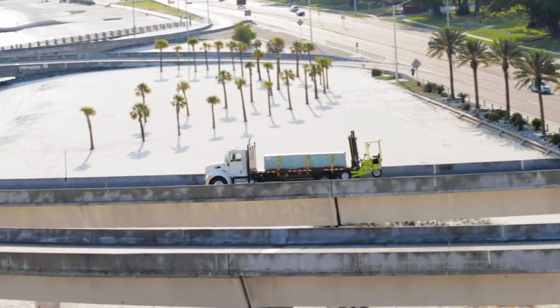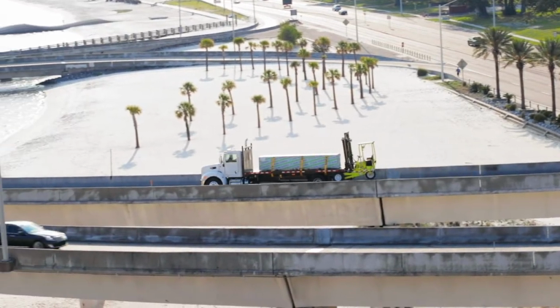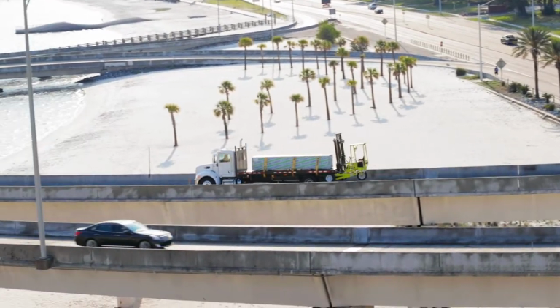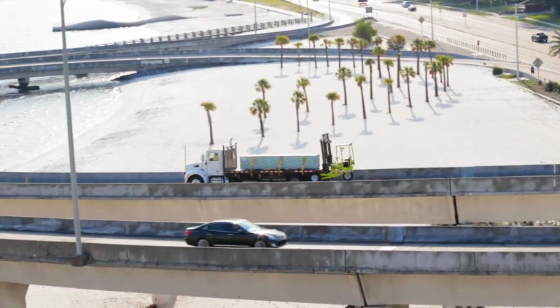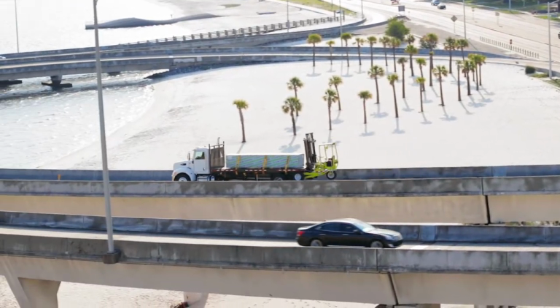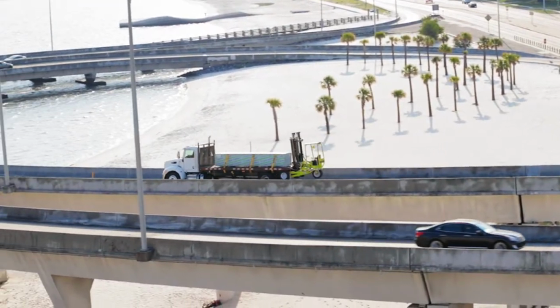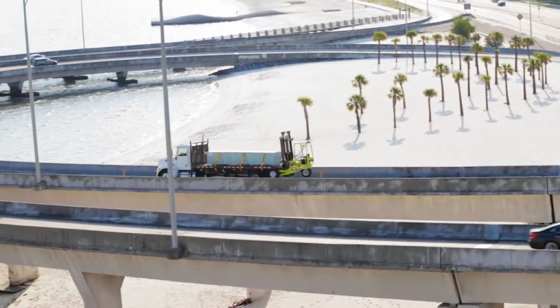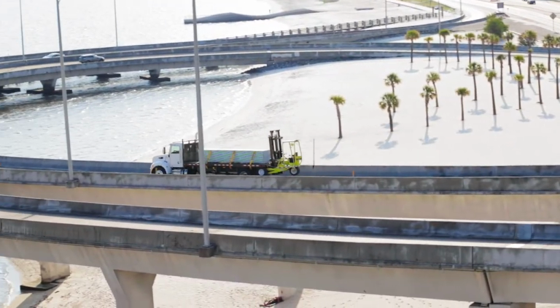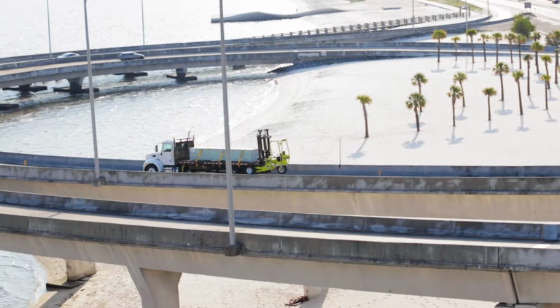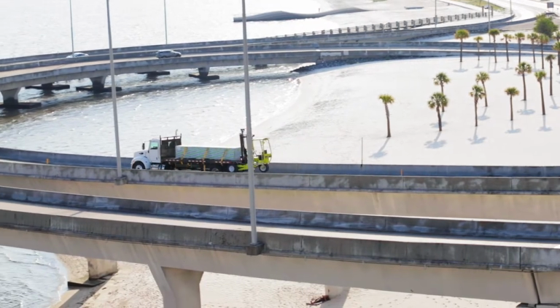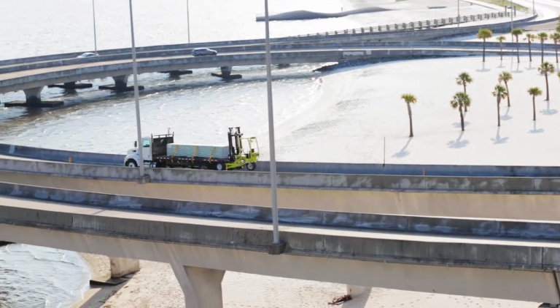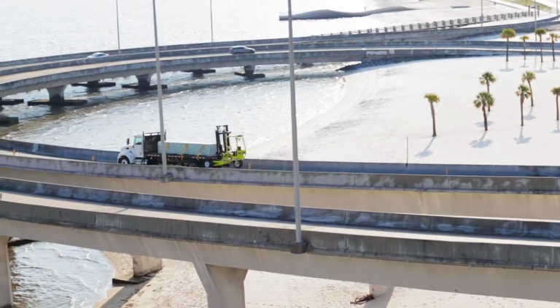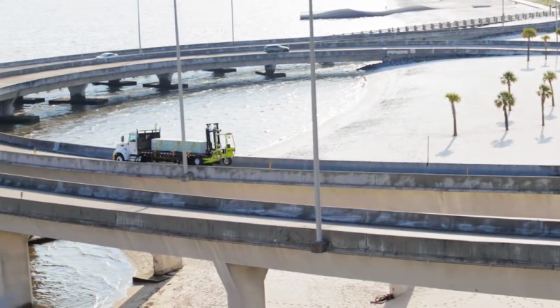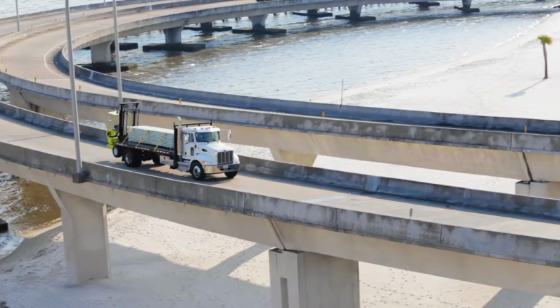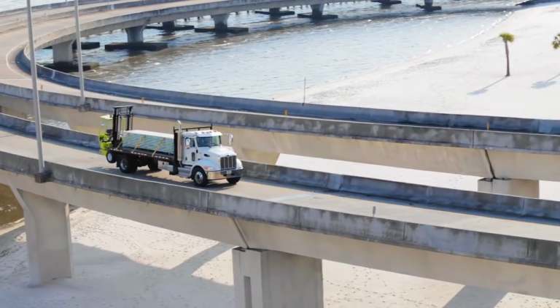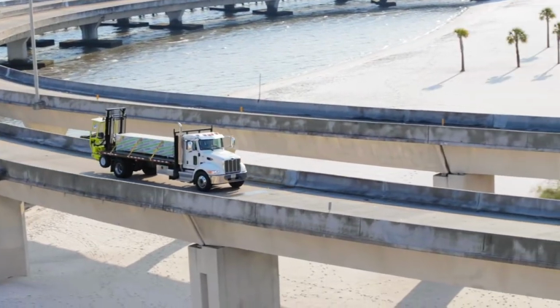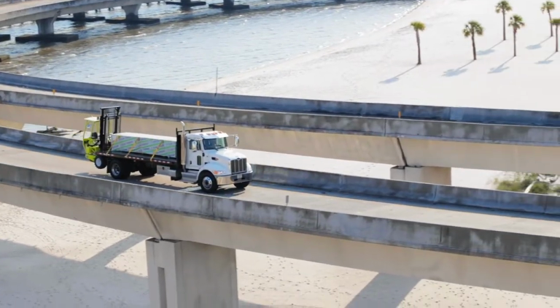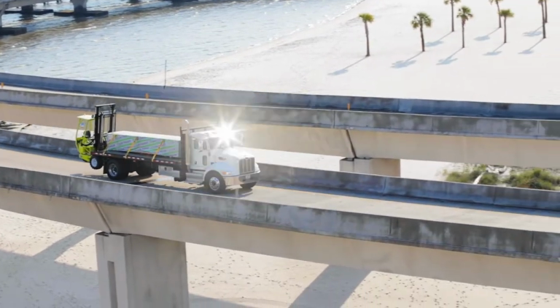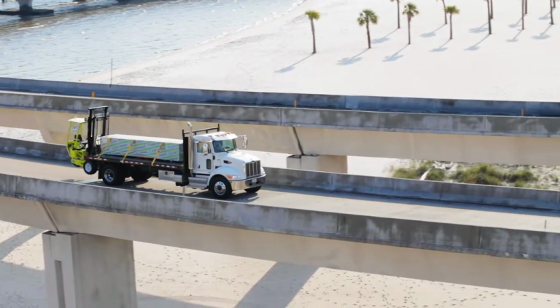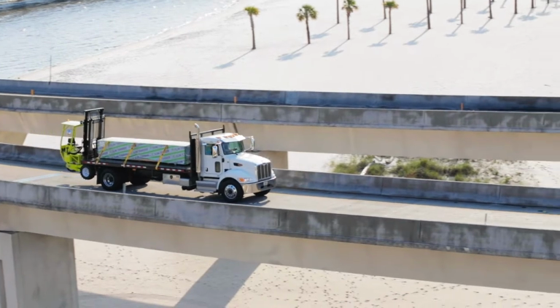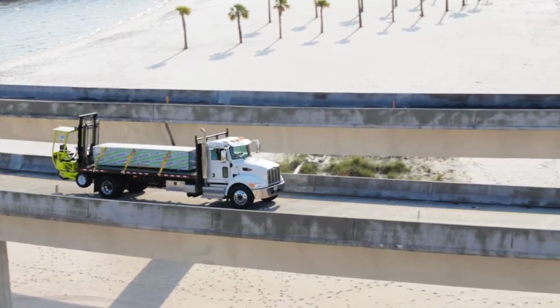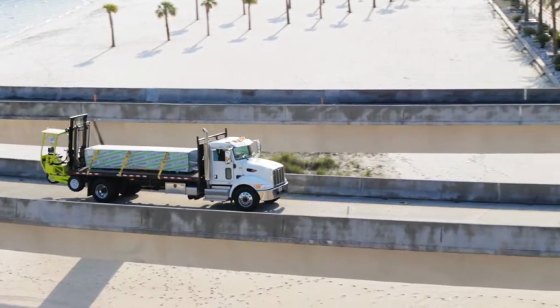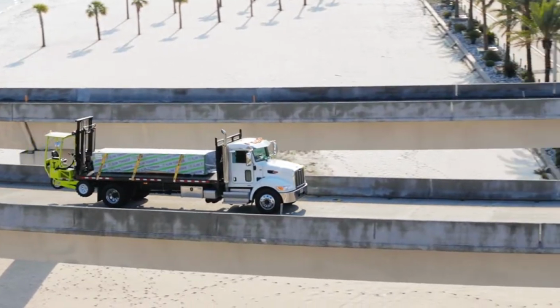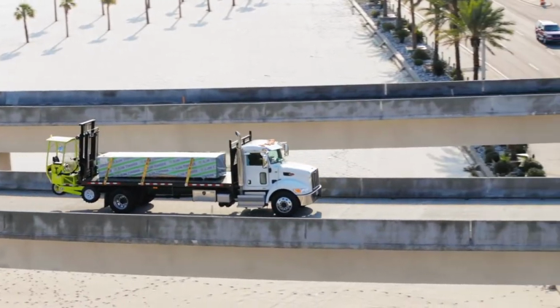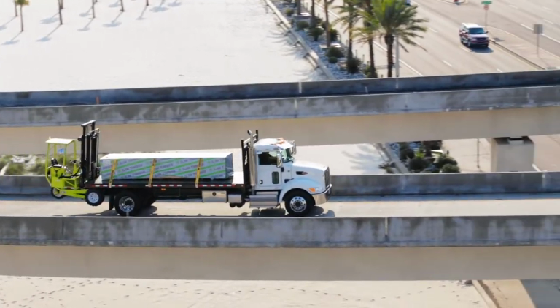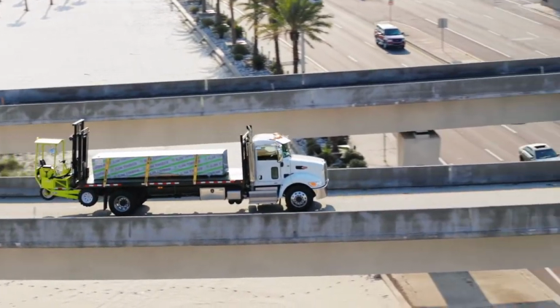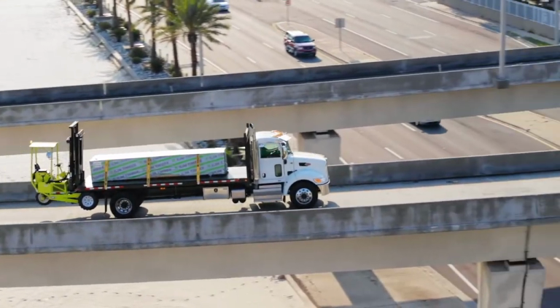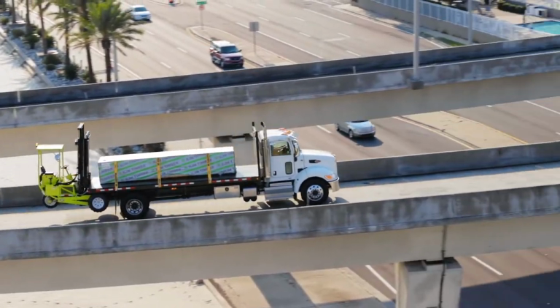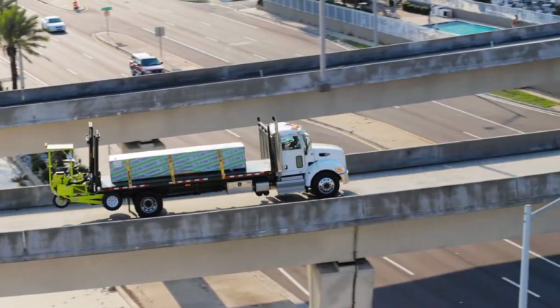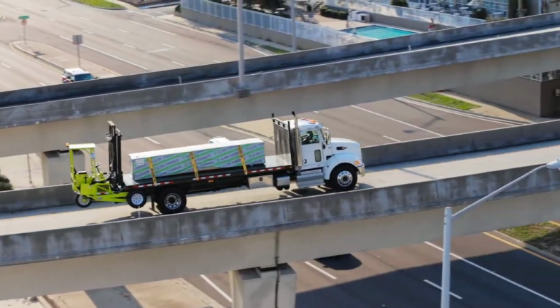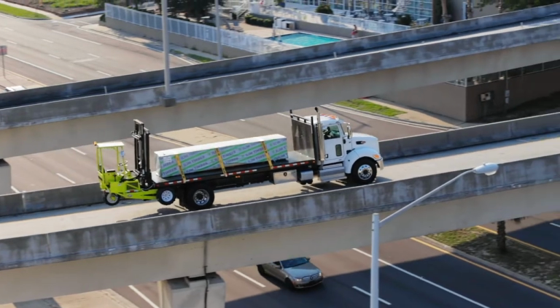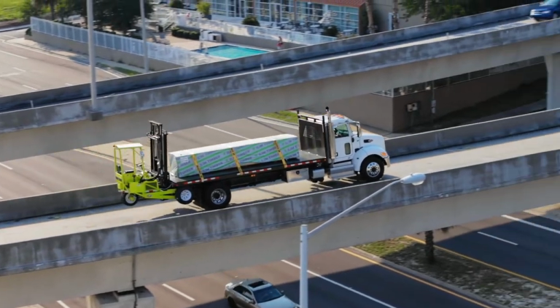When it comes to value, nothing matches the Donkey single axle solution. Making money is more than just selling products. At Donkey, we understand that it's the cost of delivering those products to consumers that will determine your true profits.